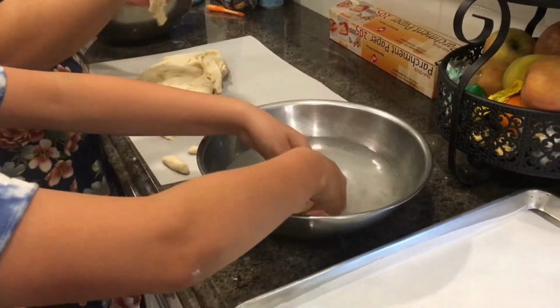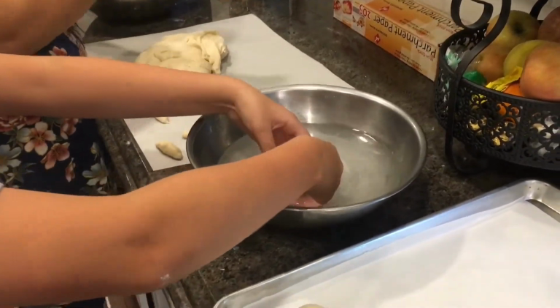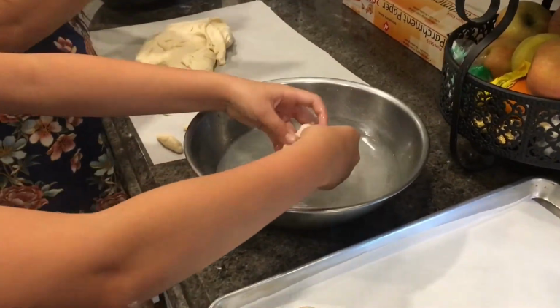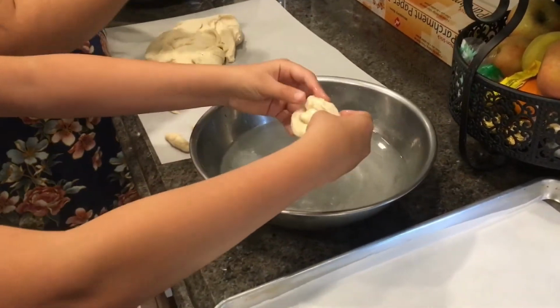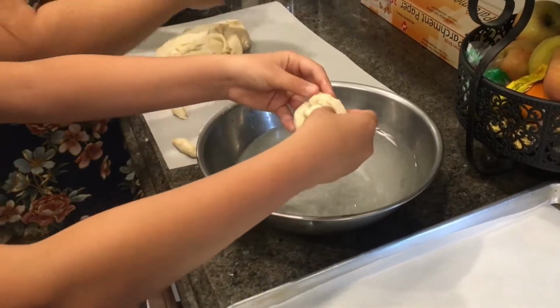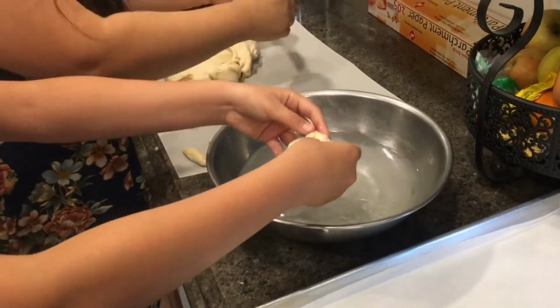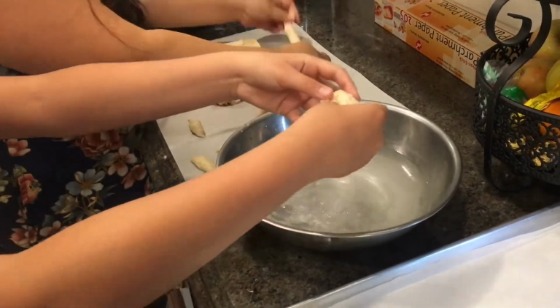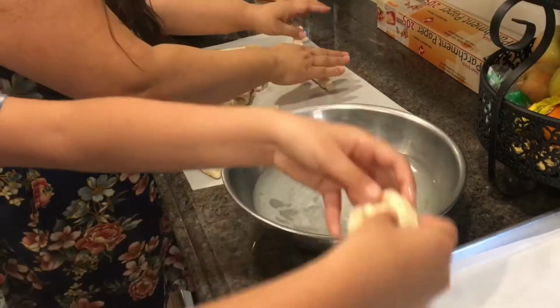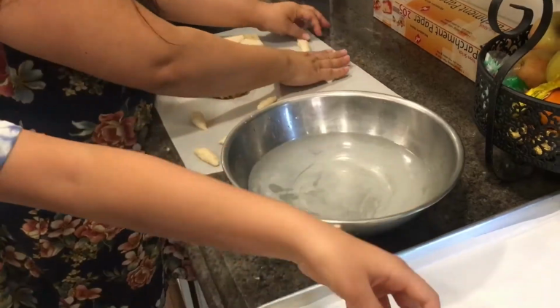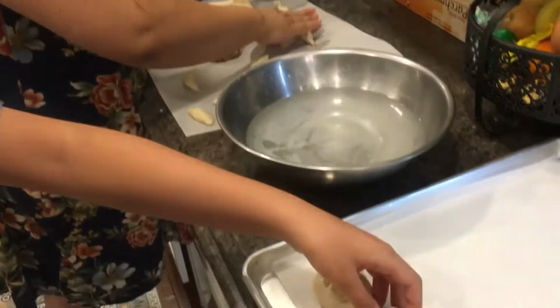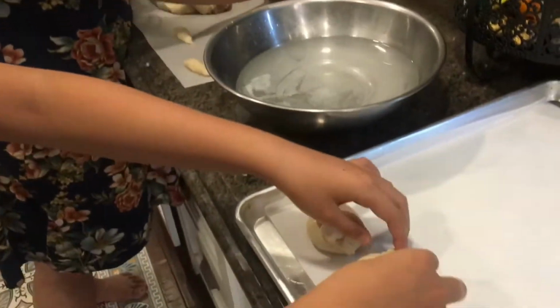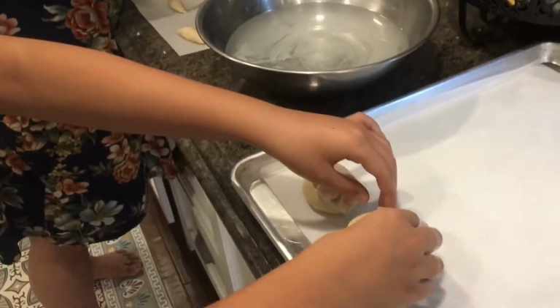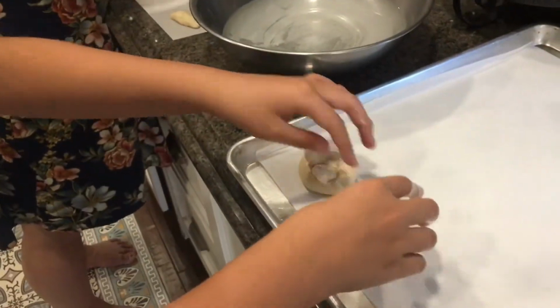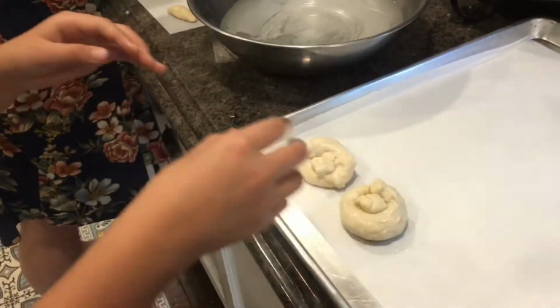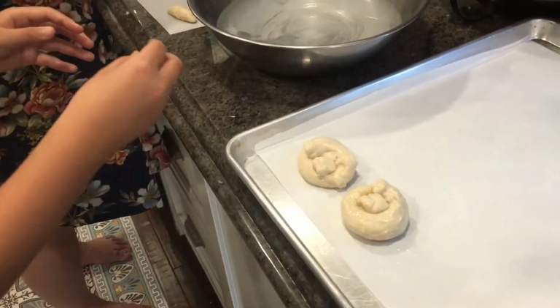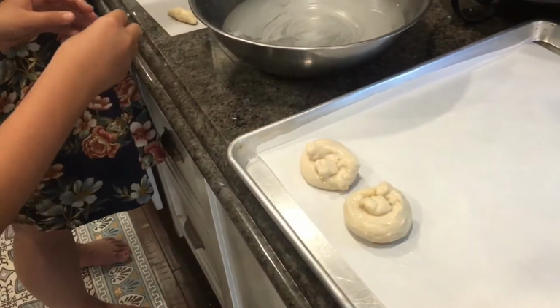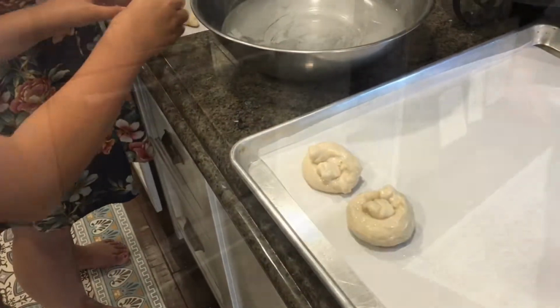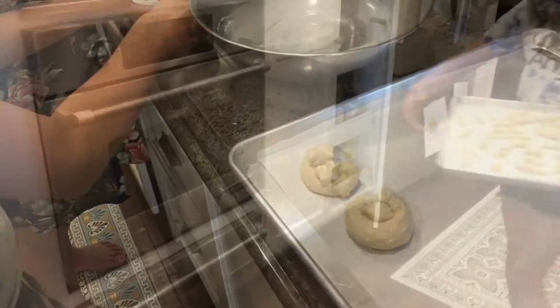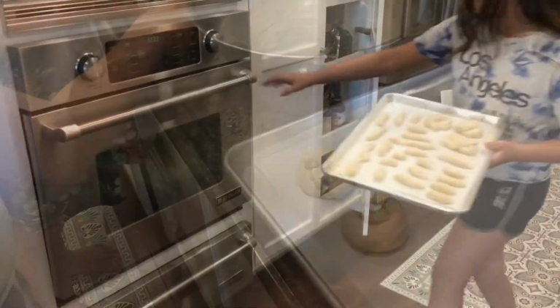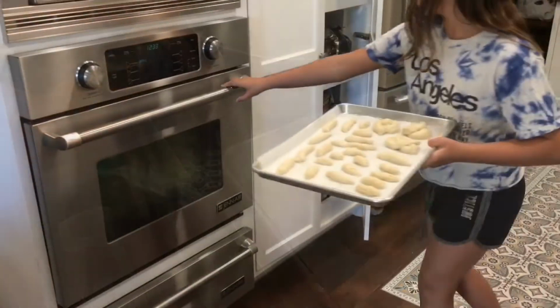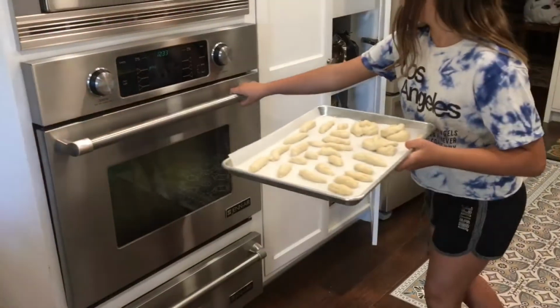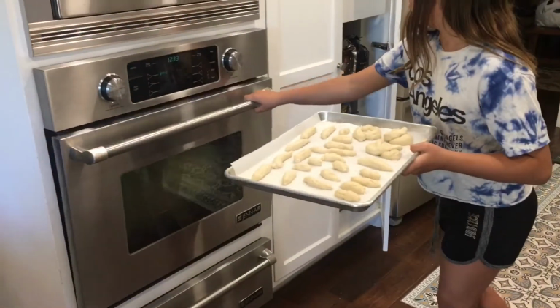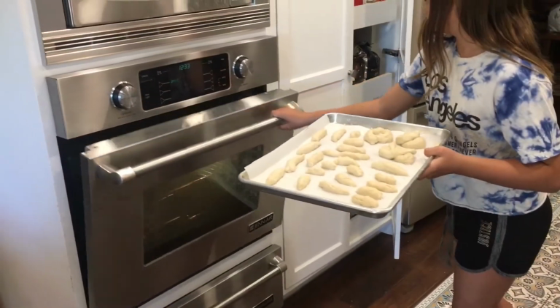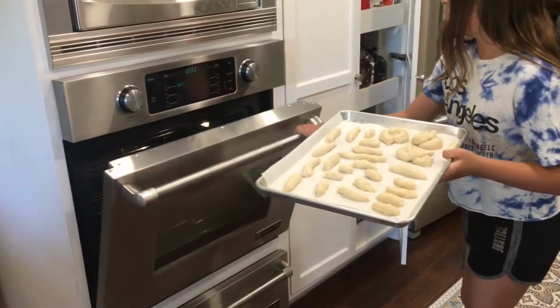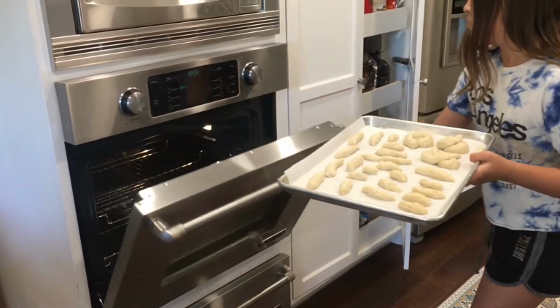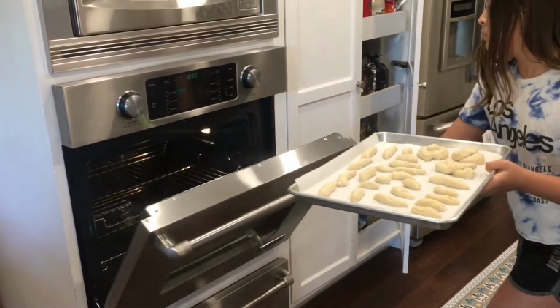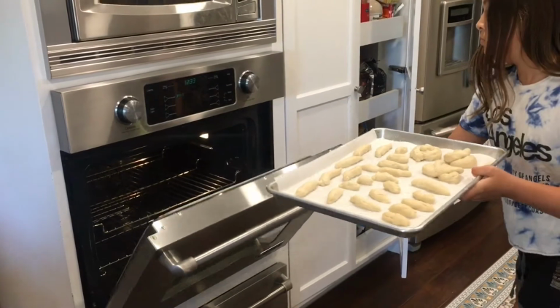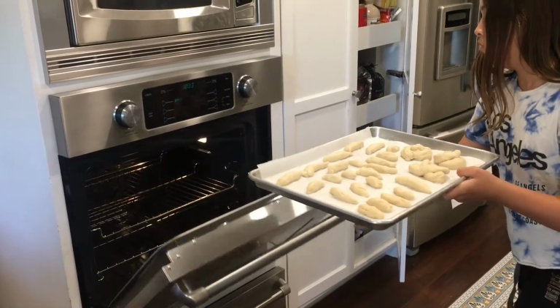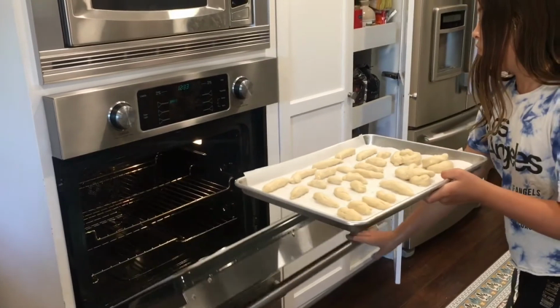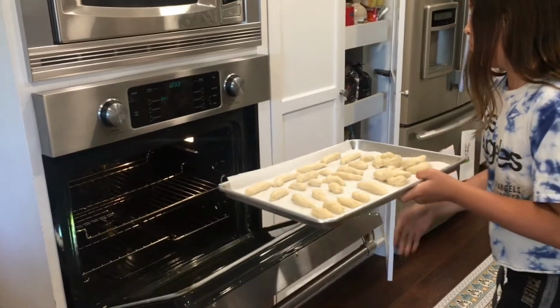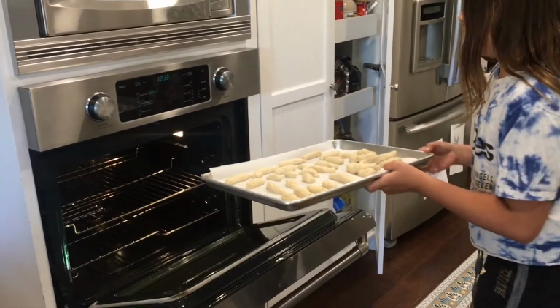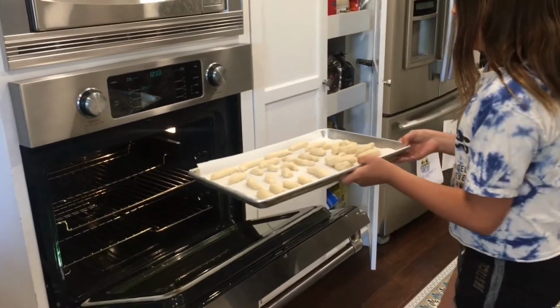Once your pretzels are formed, put them in your 450 degree preheated oven and bake for 10 to 12 minutes.